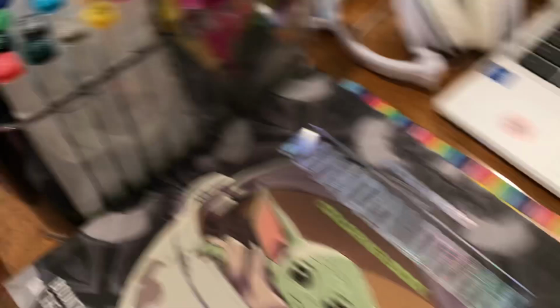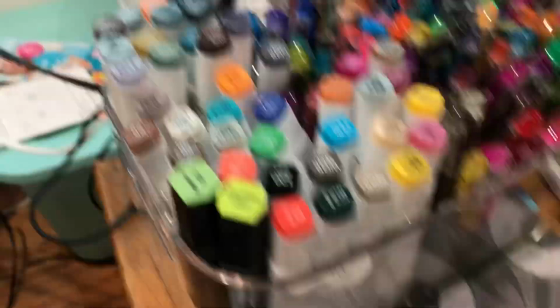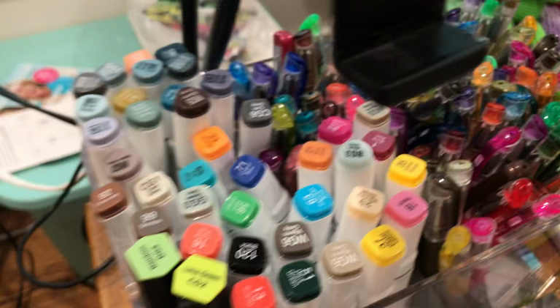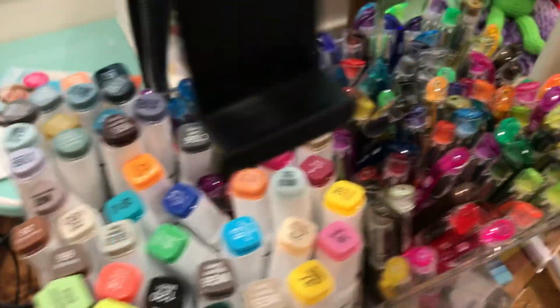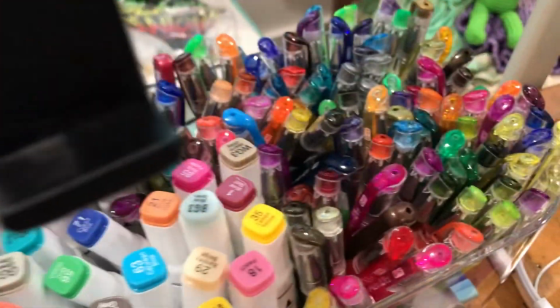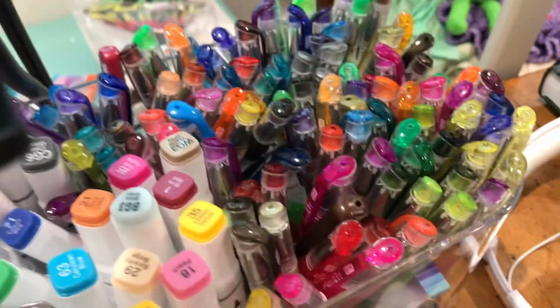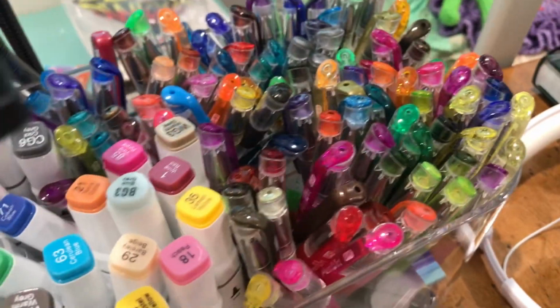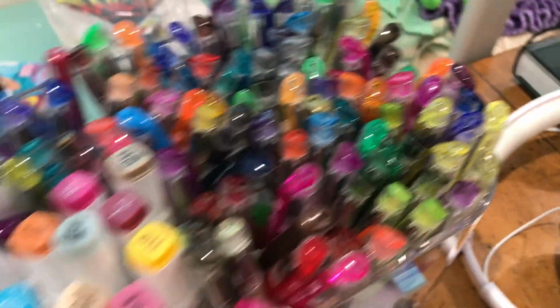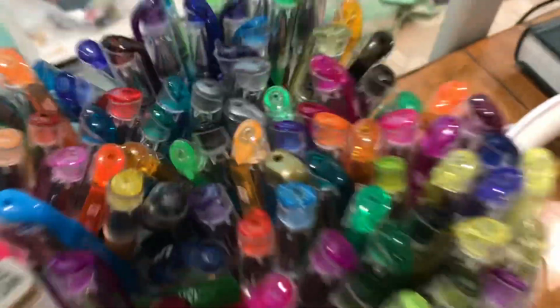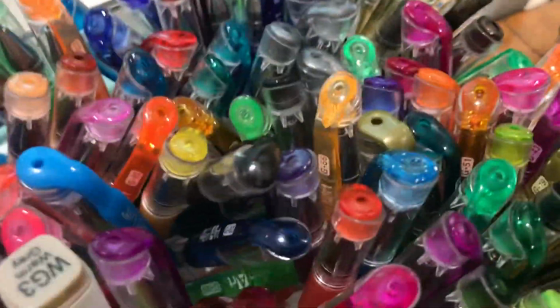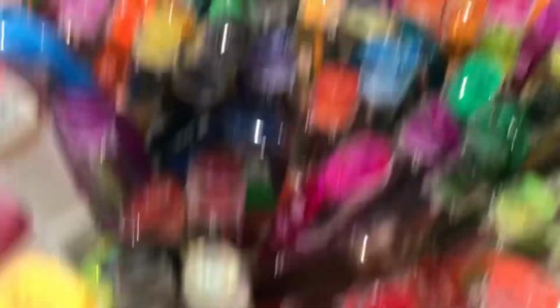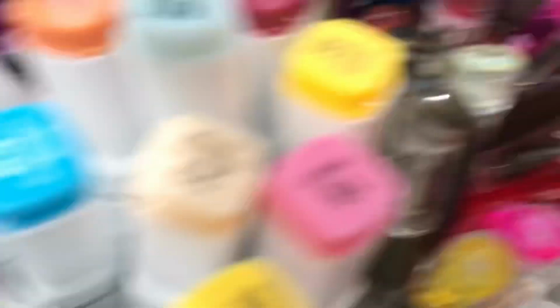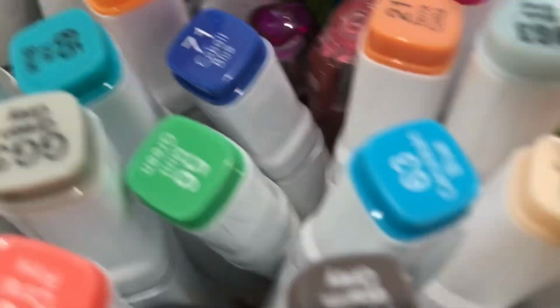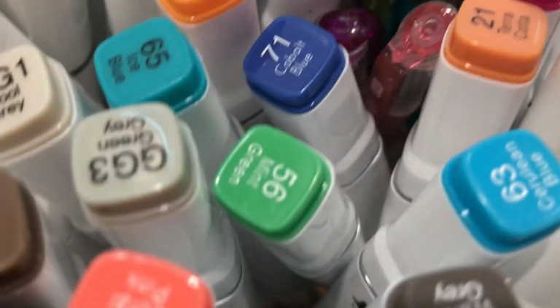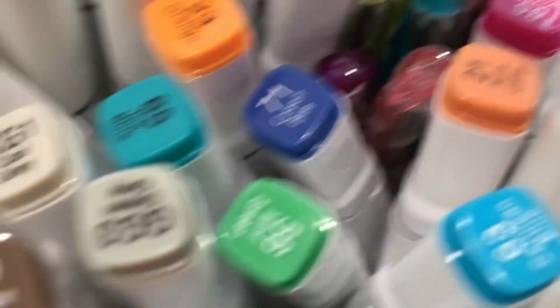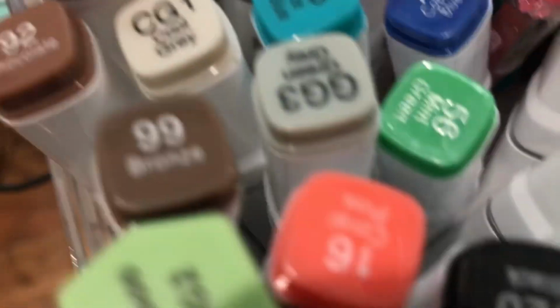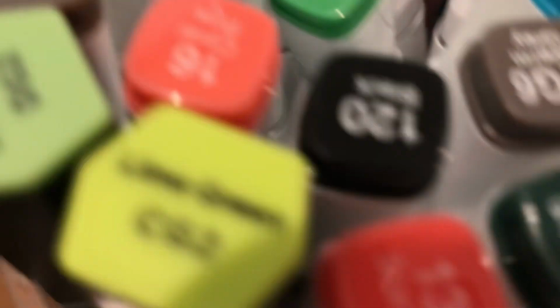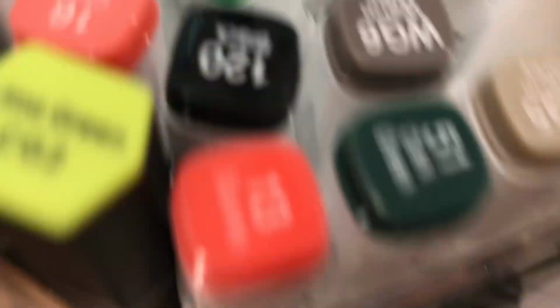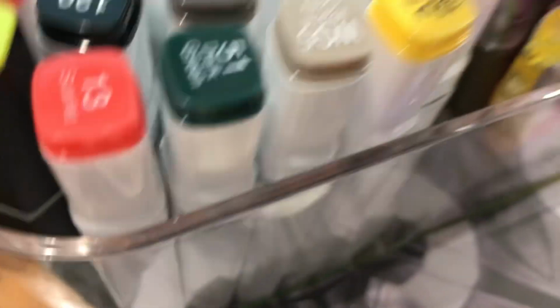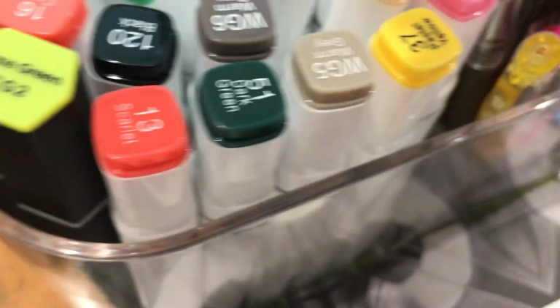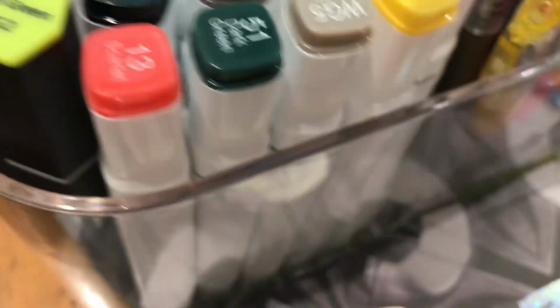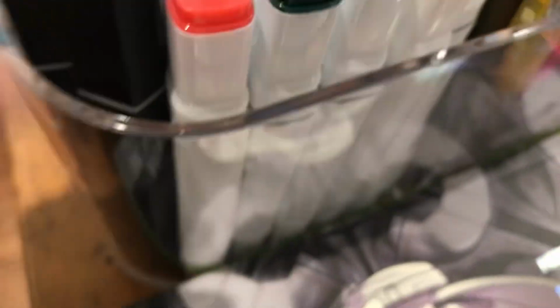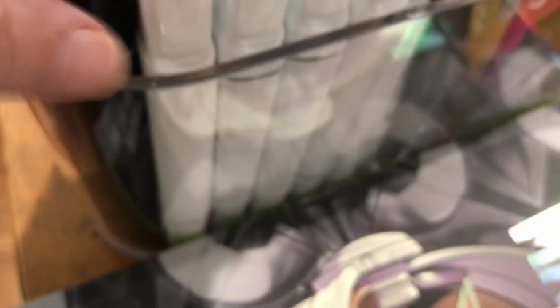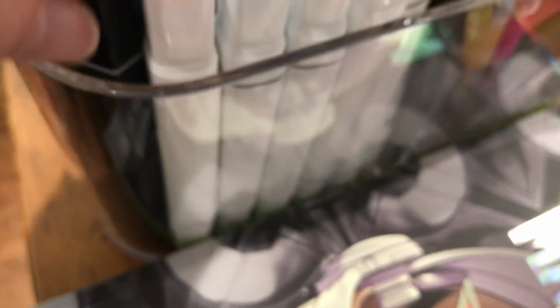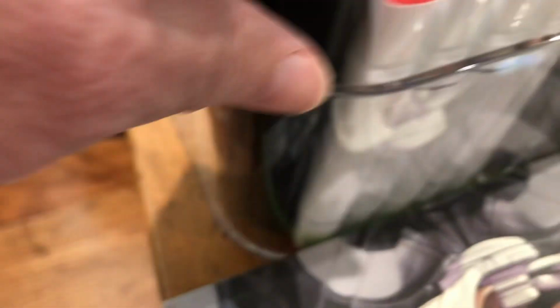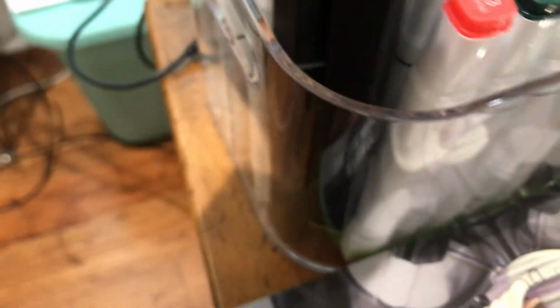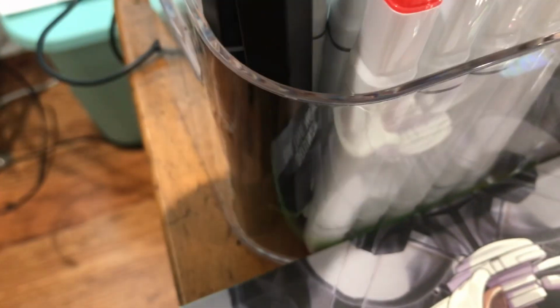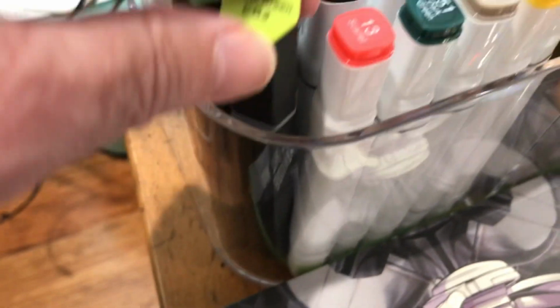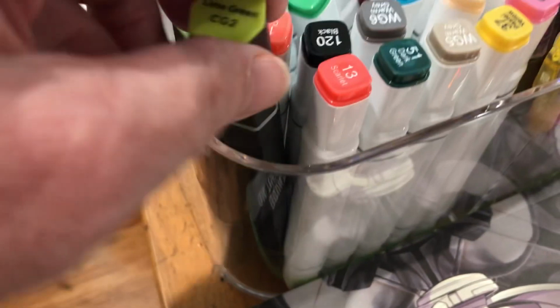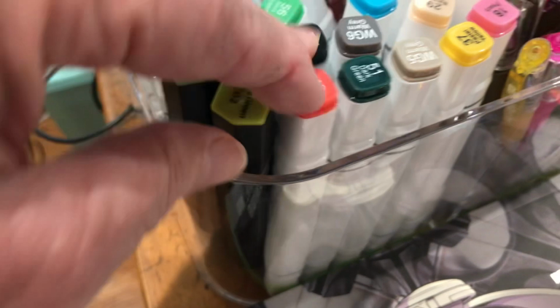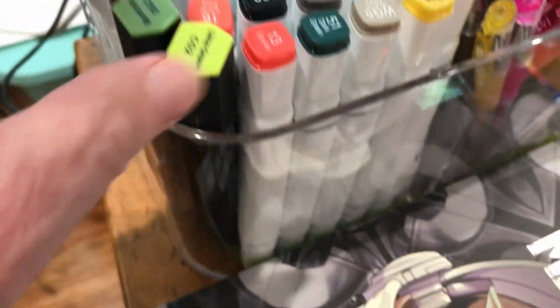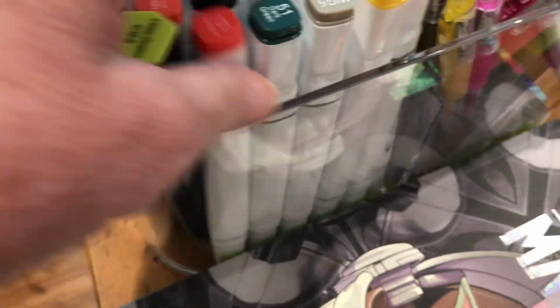I use a lot of coloring pencils, my glitter pens, and all kinds of markers. I had to order some more green — green for some reason goes out.